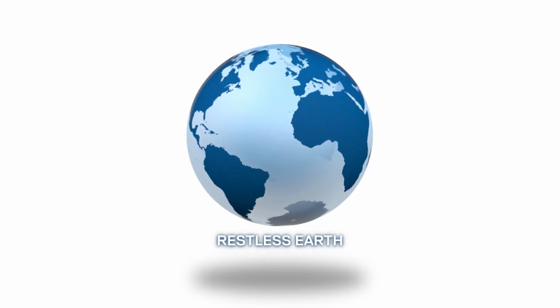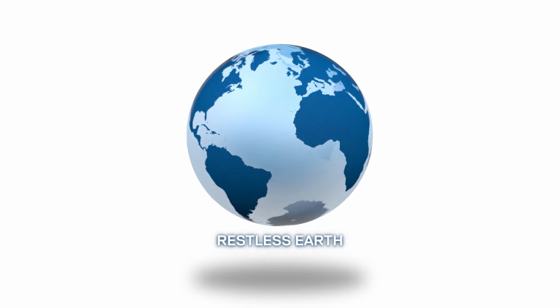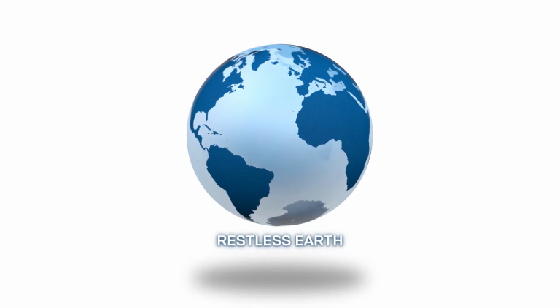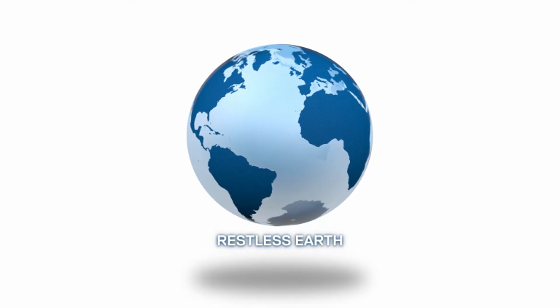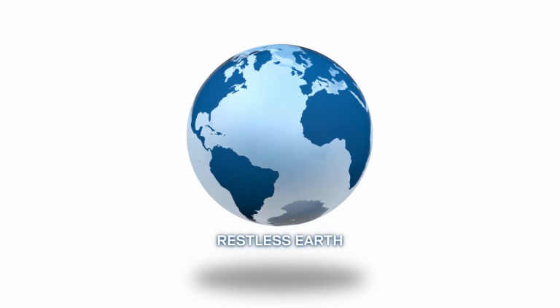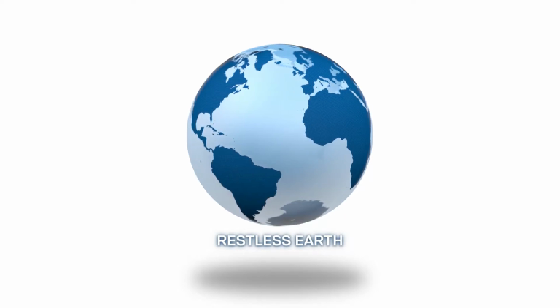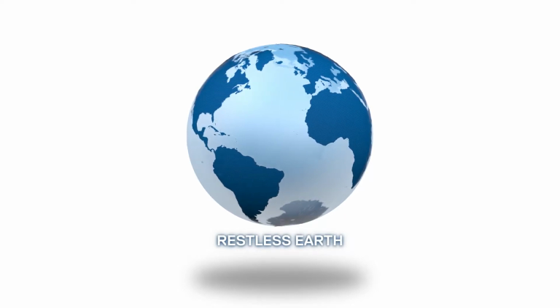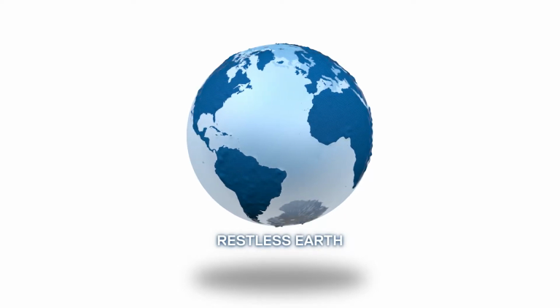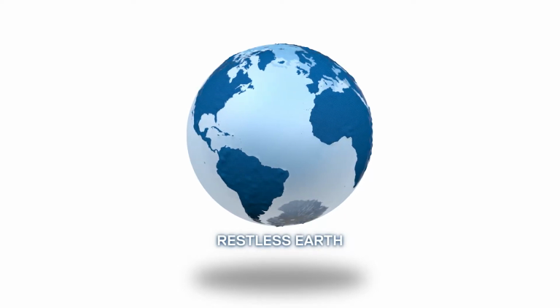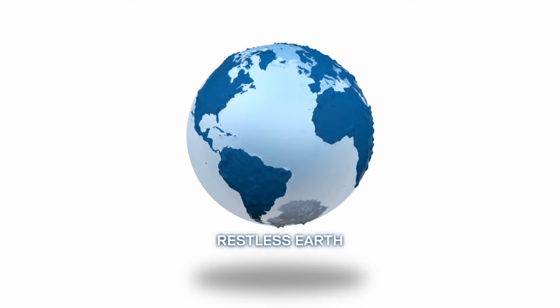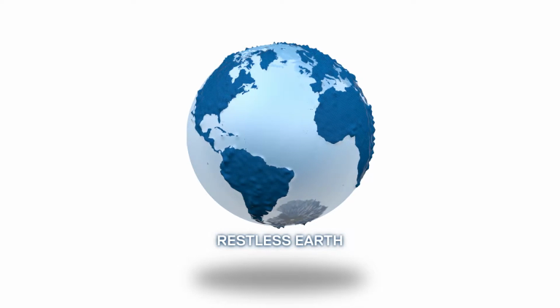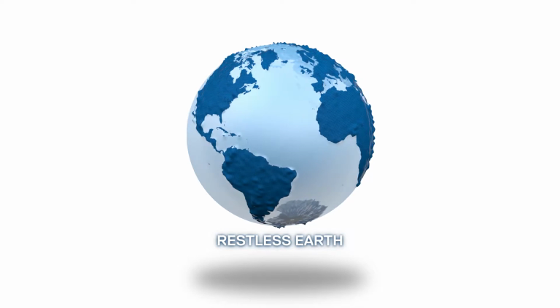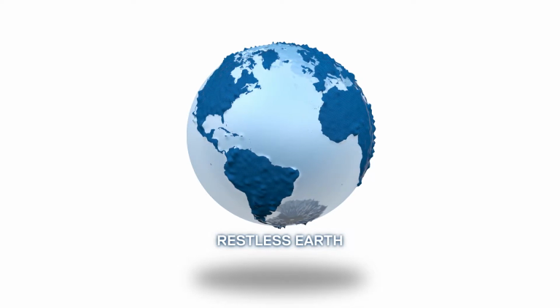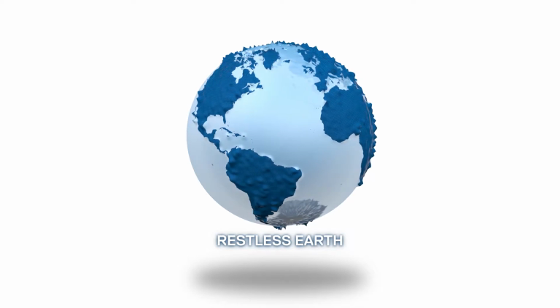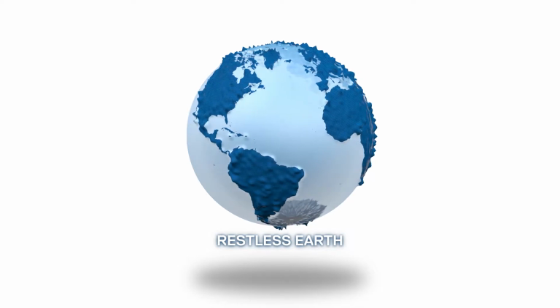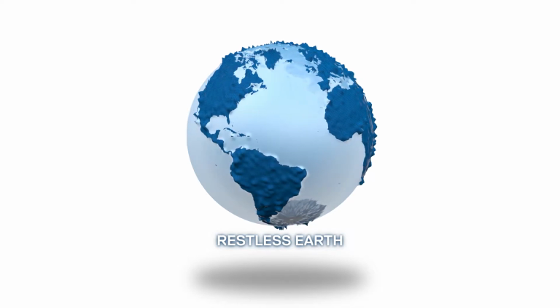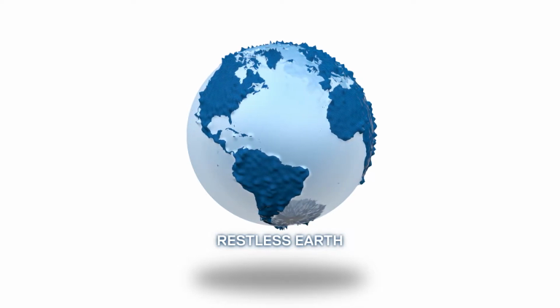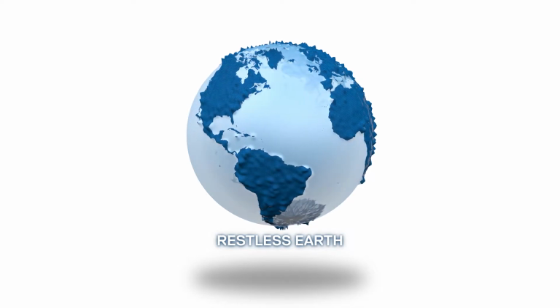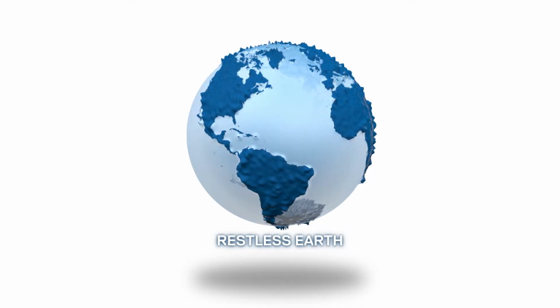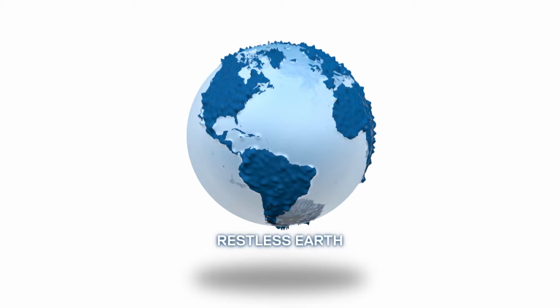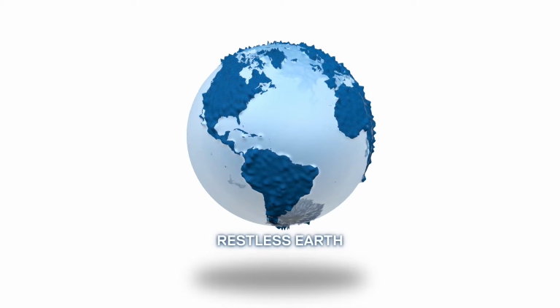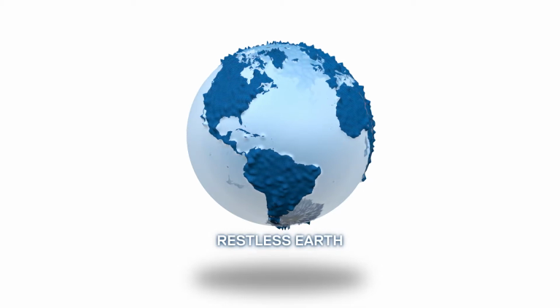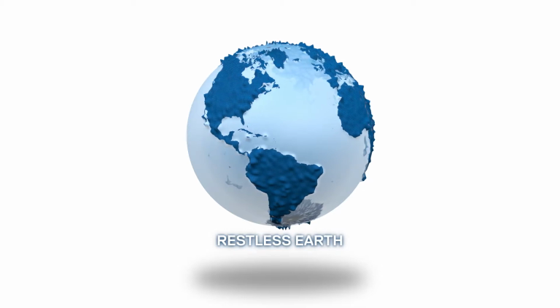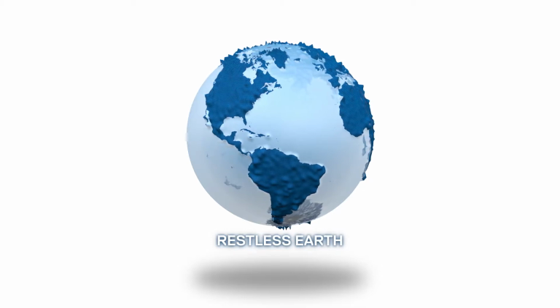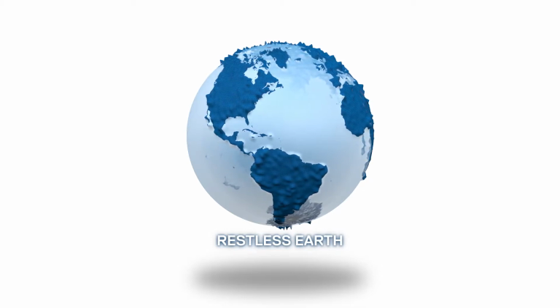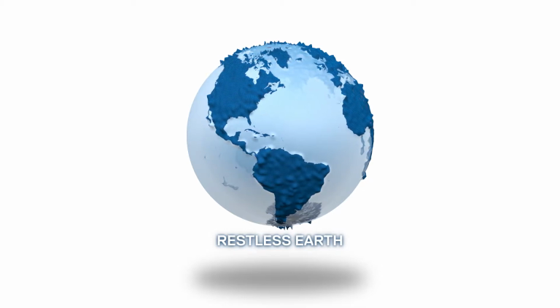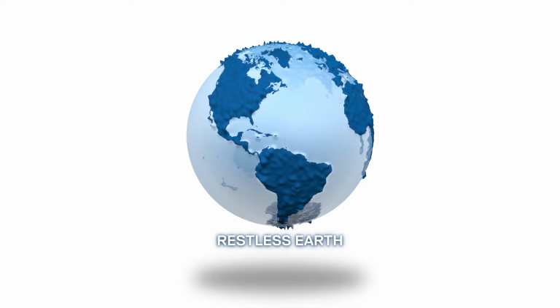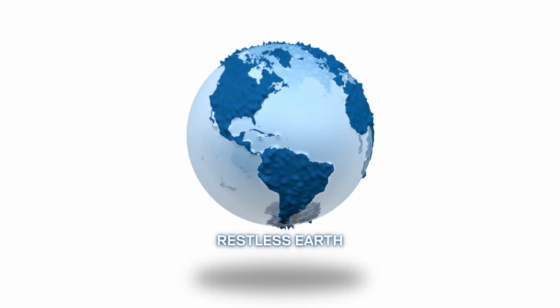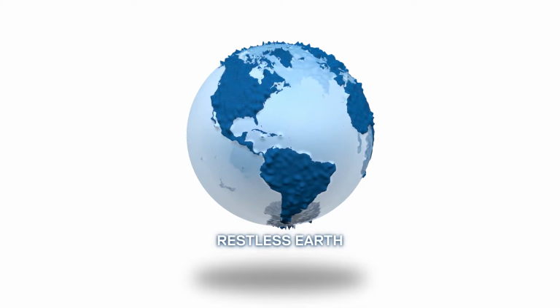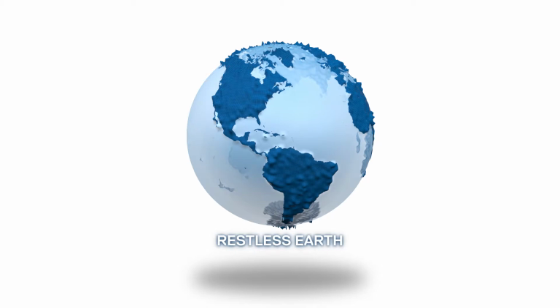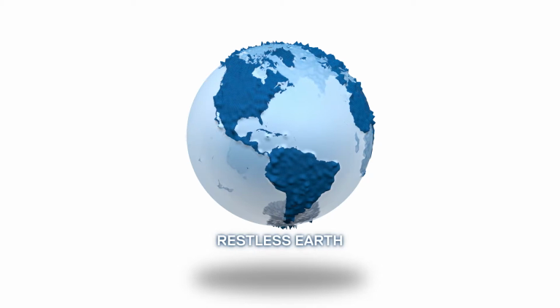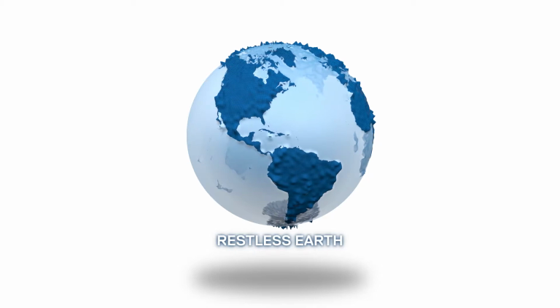We live on a dynamic planet. Its seemingly solid surface is always on the move. There are different processes which cause these motions. One of them is the Earth tide, which is caused by the gravitational pull of the Moon and the Sun.